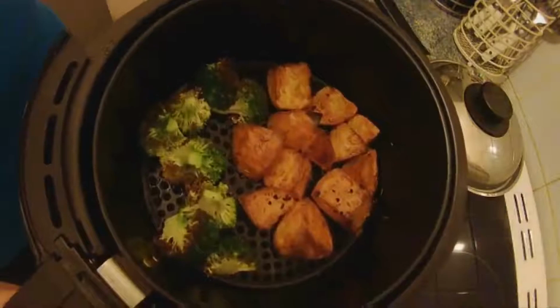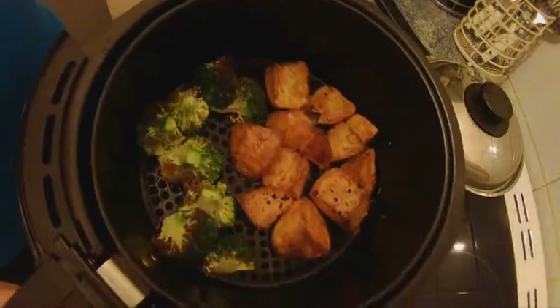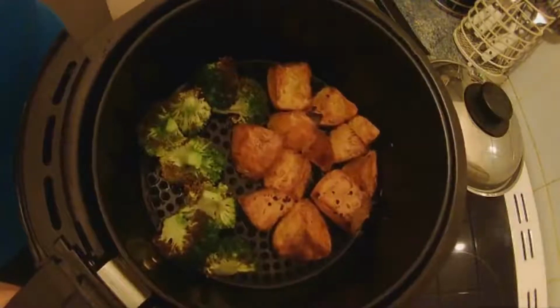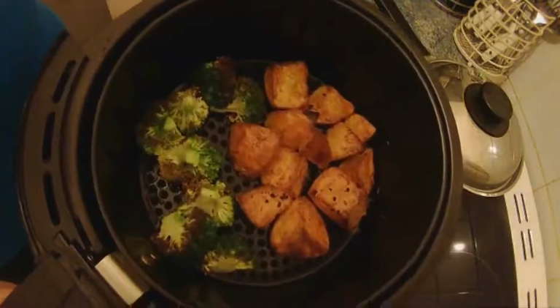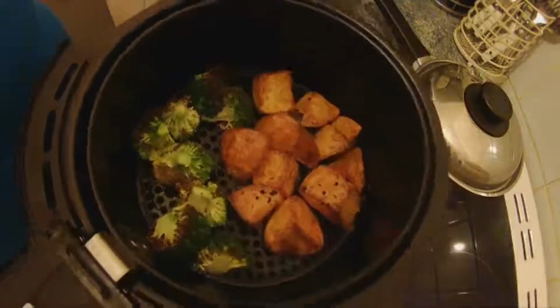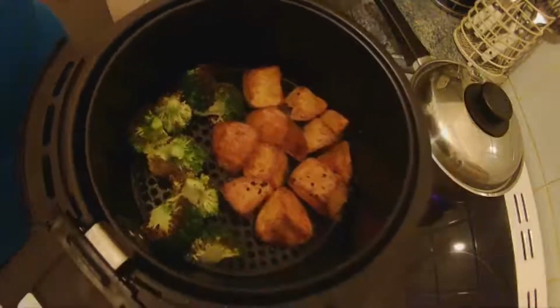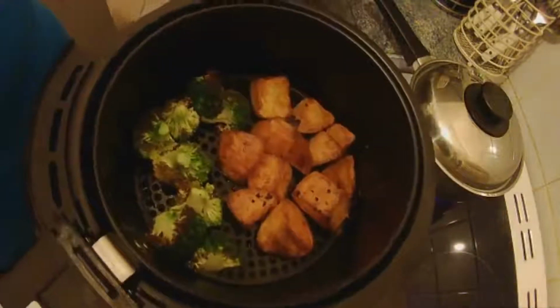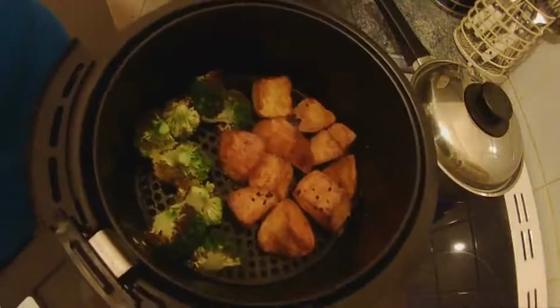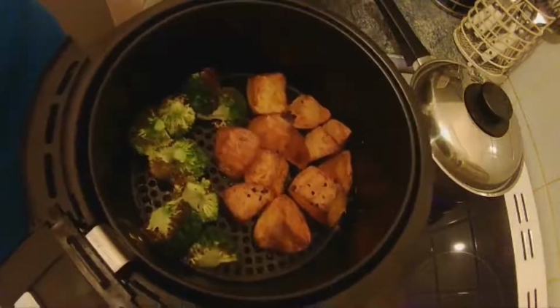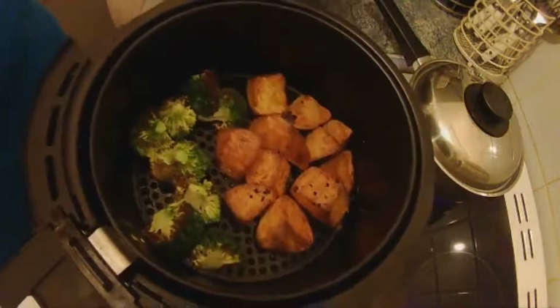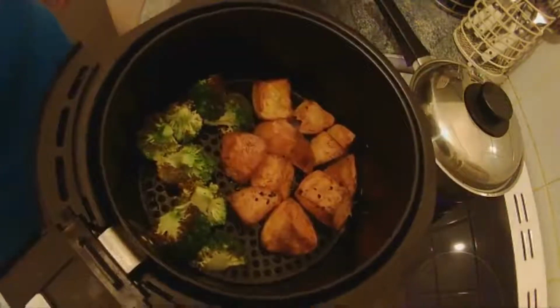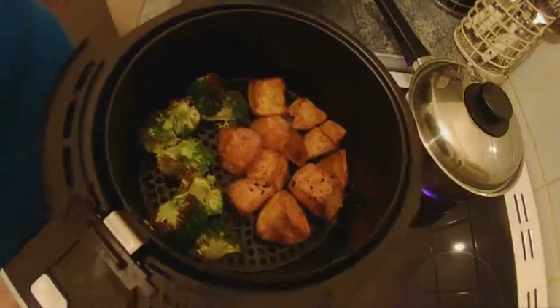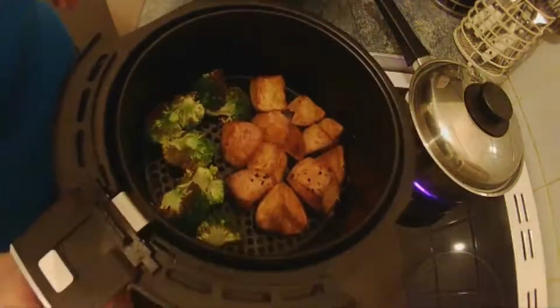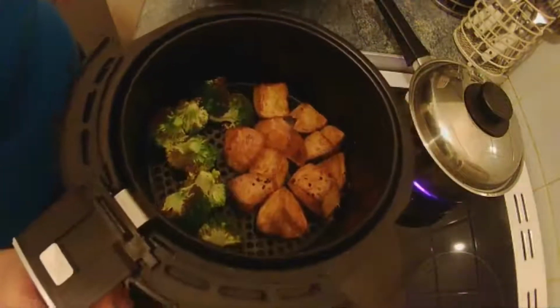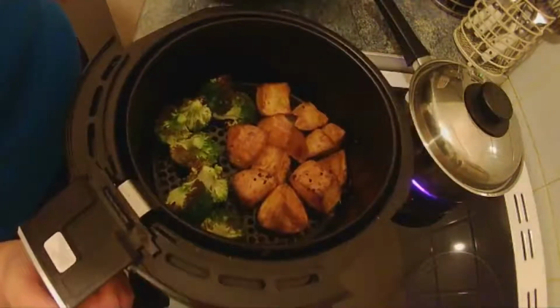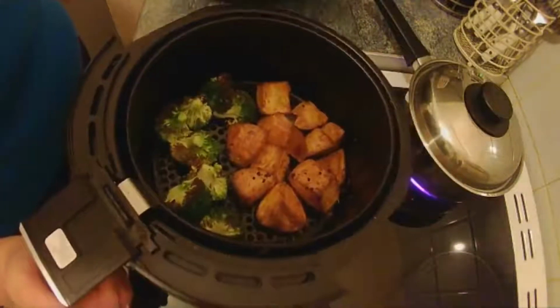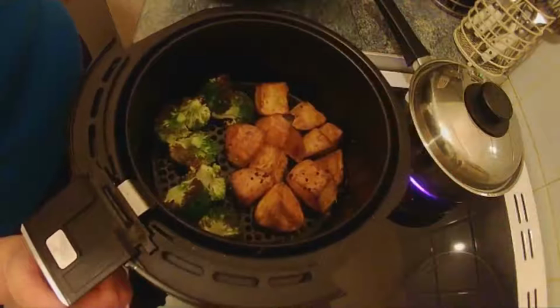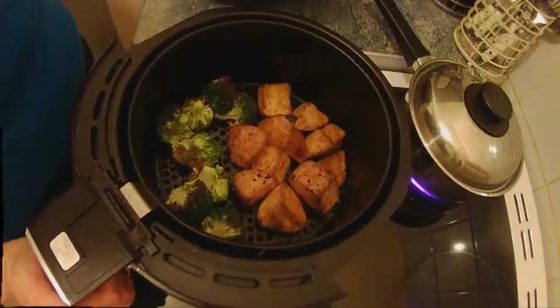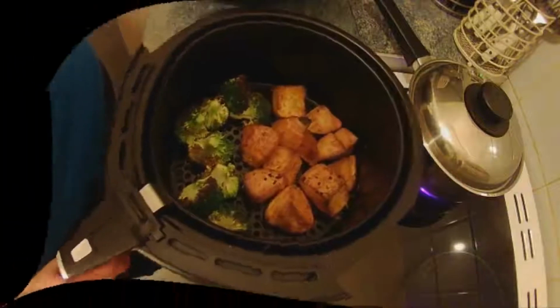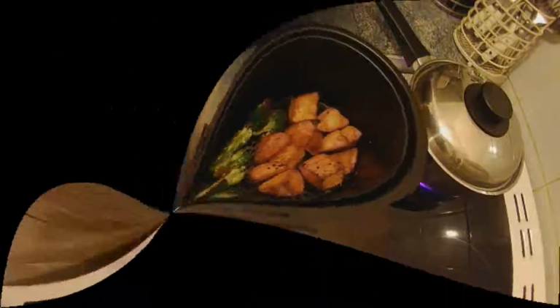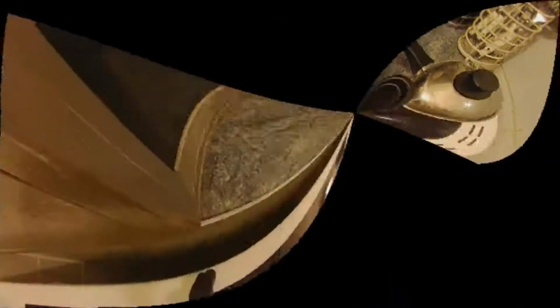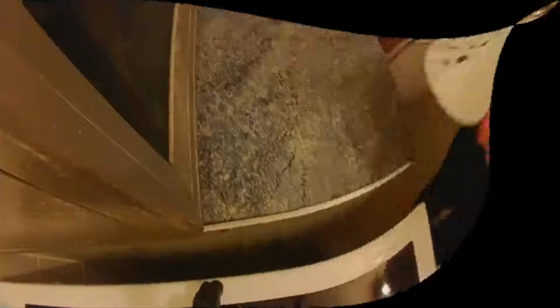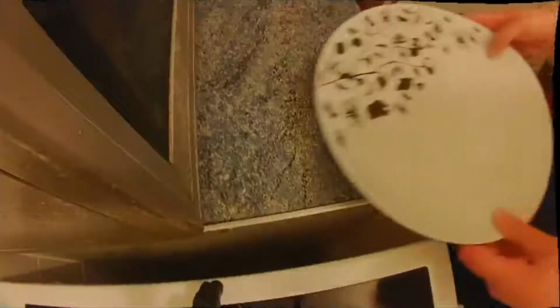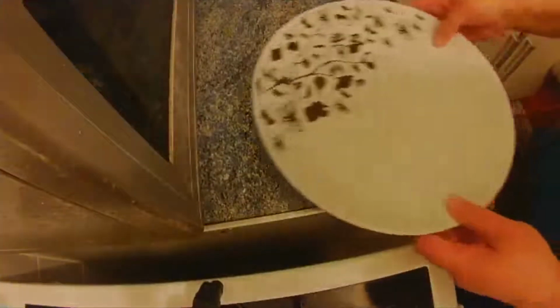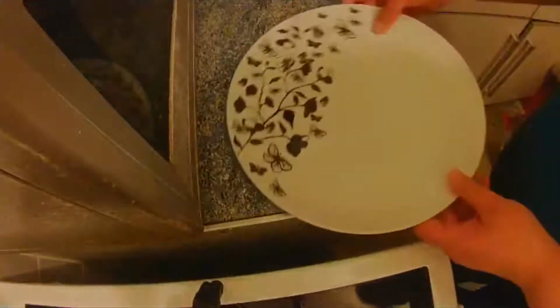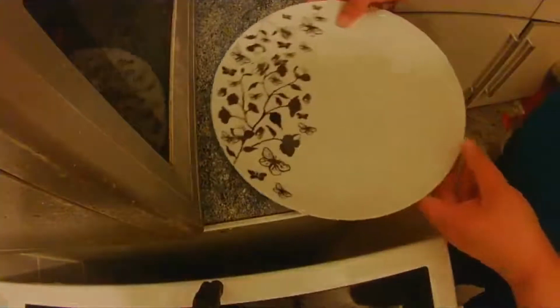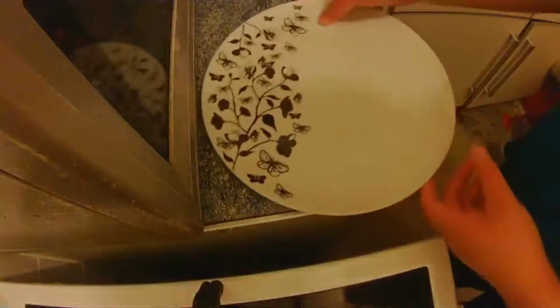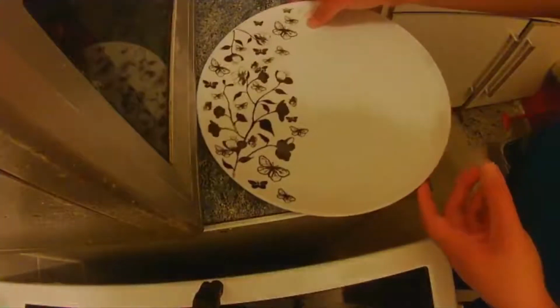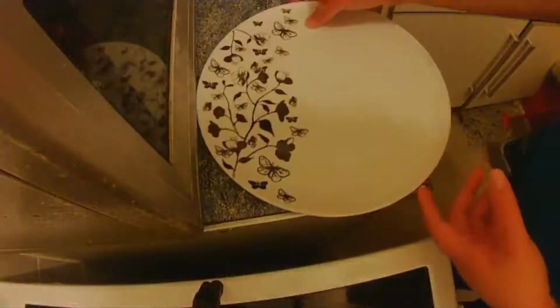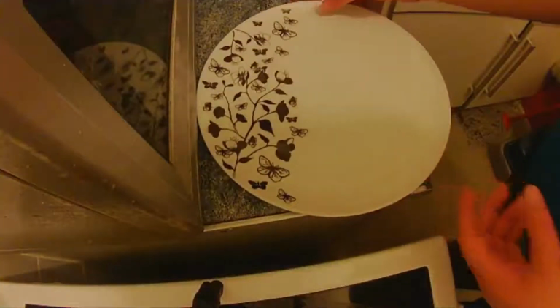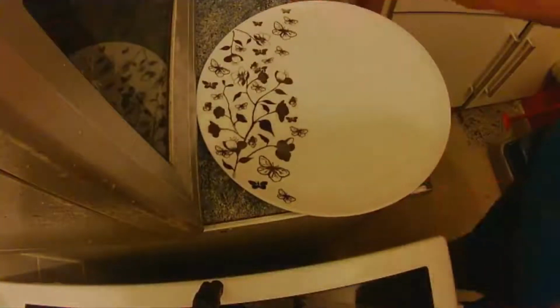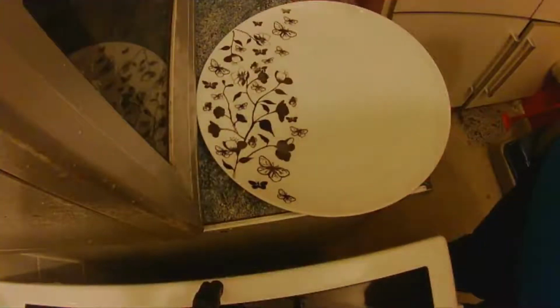It's been three minutes and the broccoli is roasted, so that's it. I'm going to plate up now.